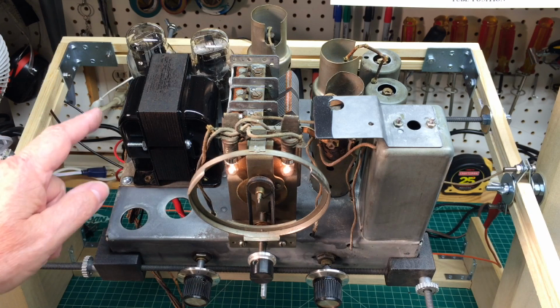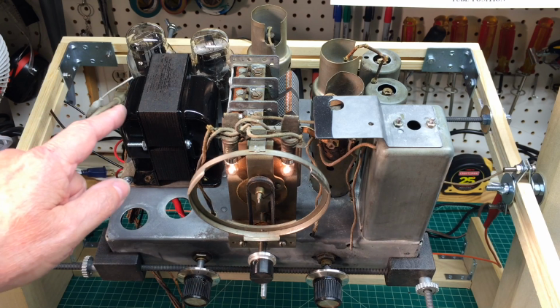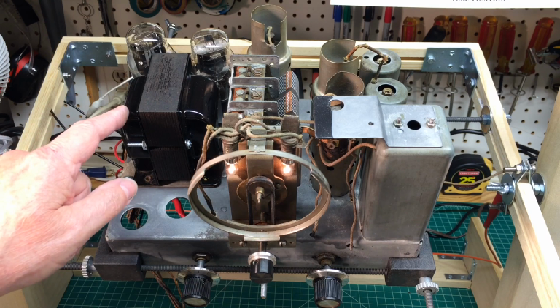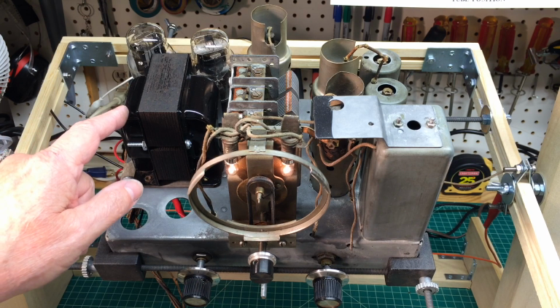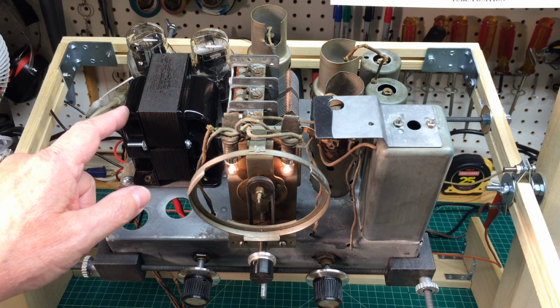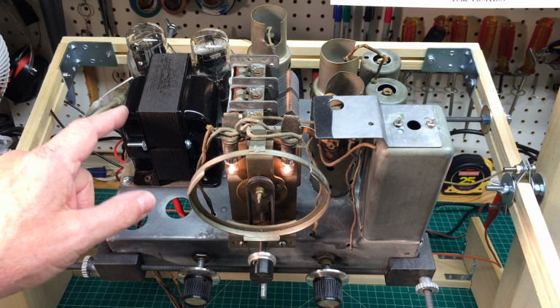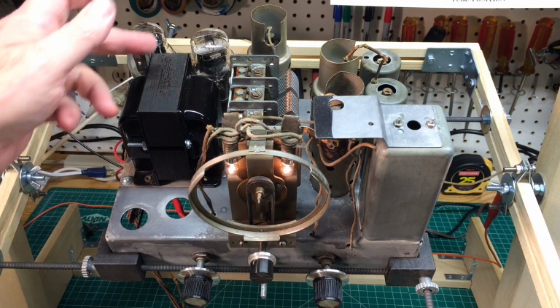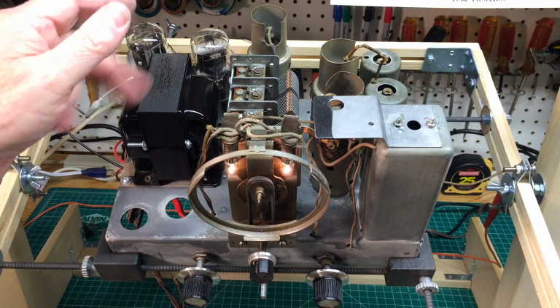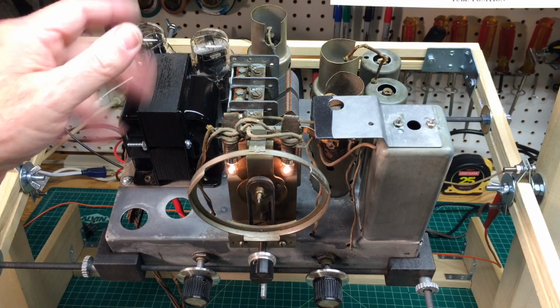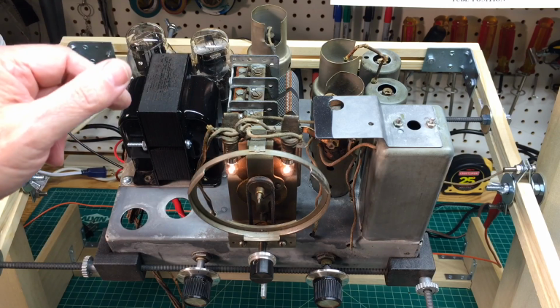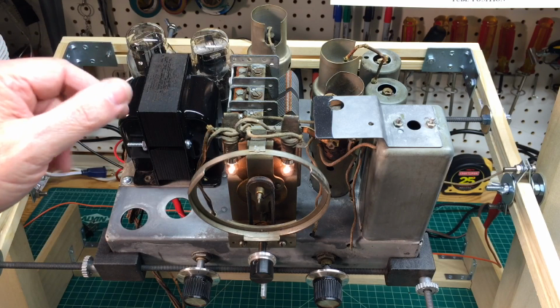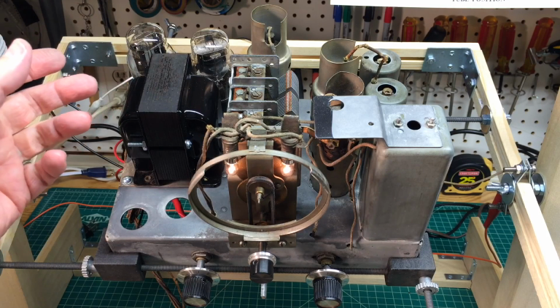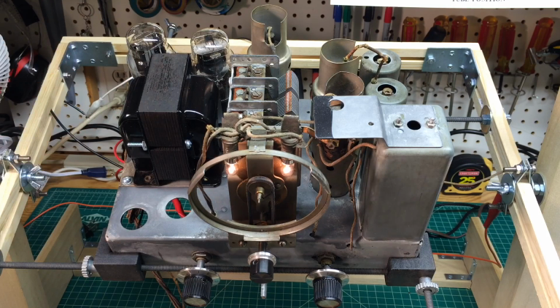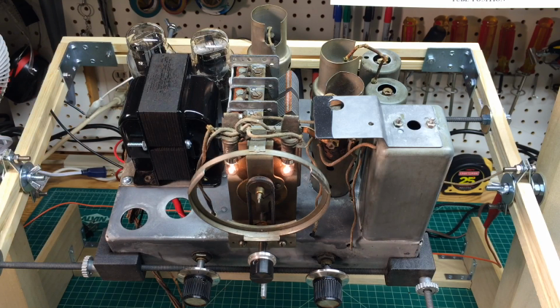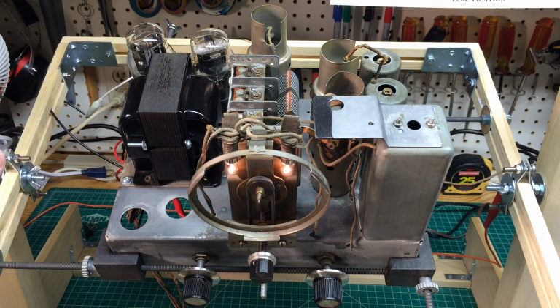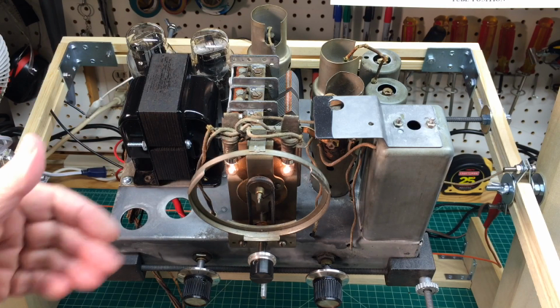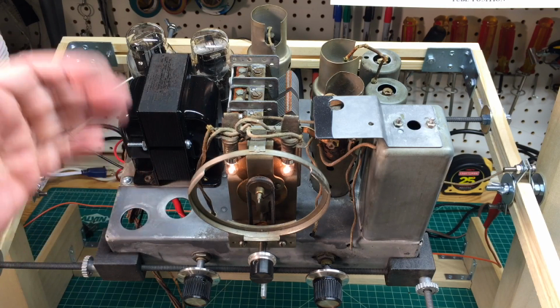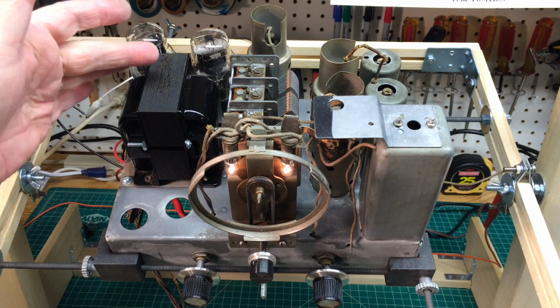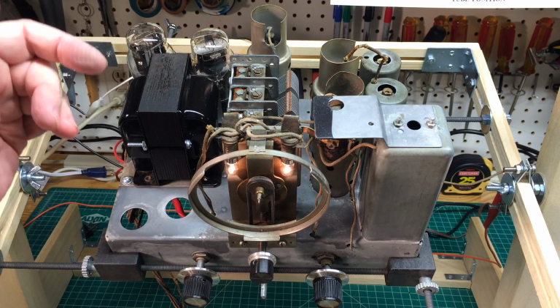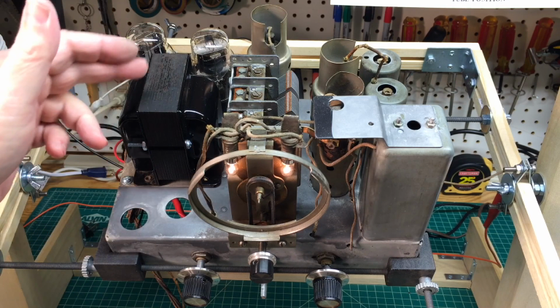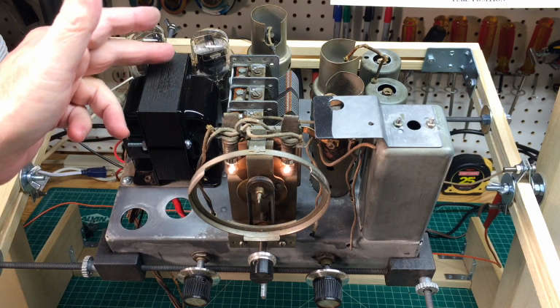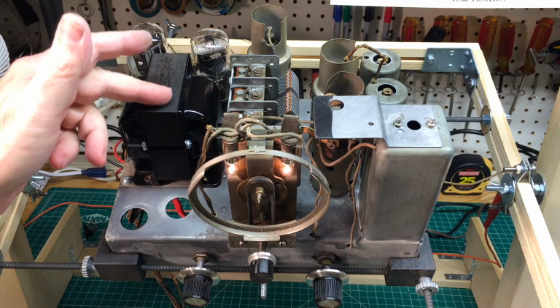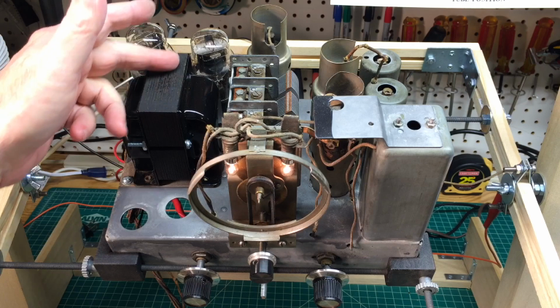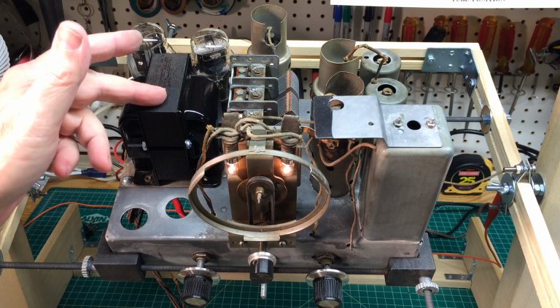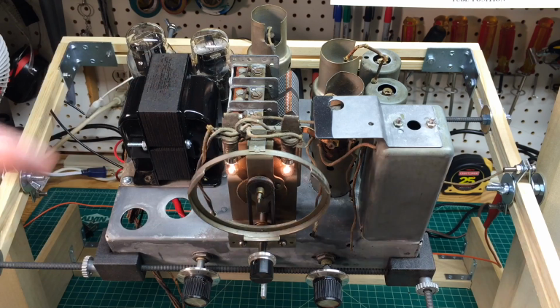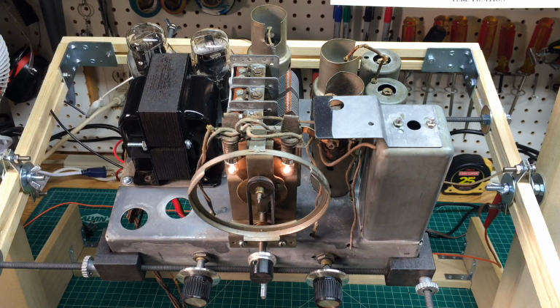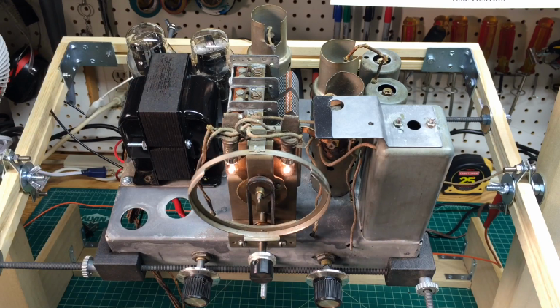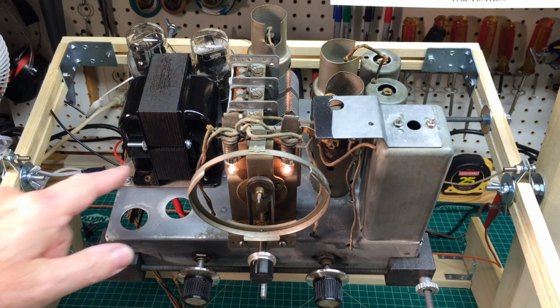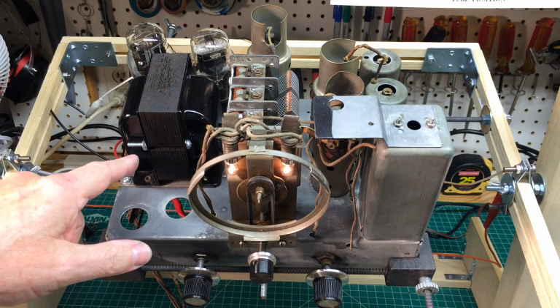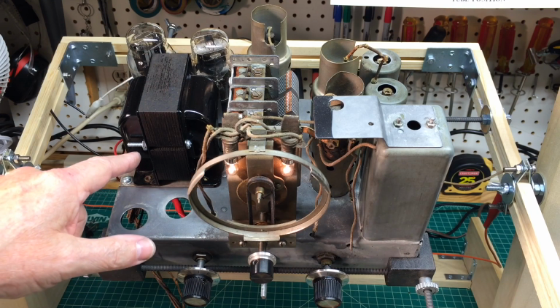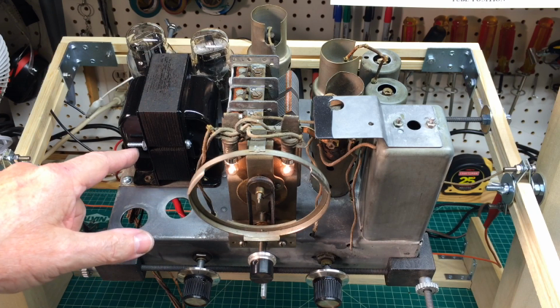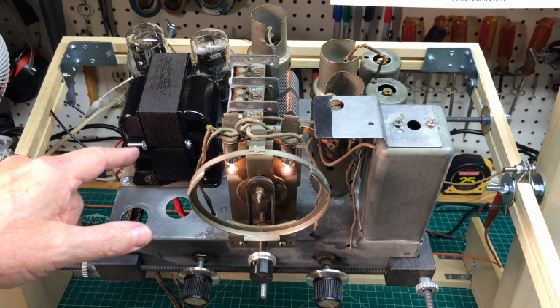I've been working on the power transformer — still a little bit of work here to be done. I've still got to put a misty coat of paint on this area, and I've got to get the correct hardware here.